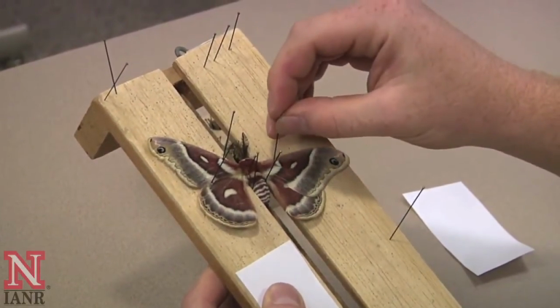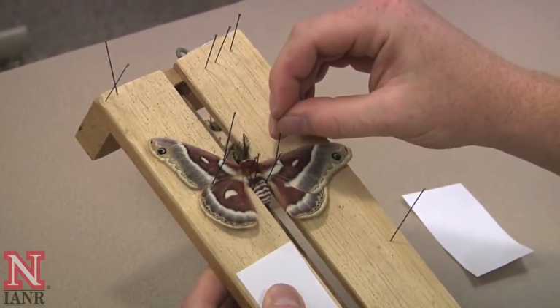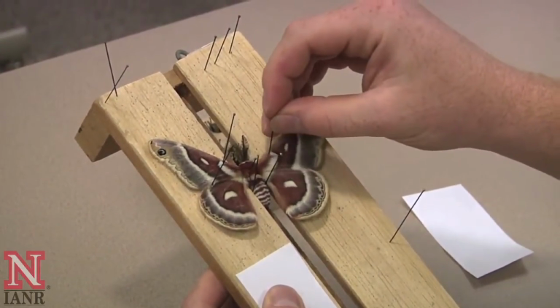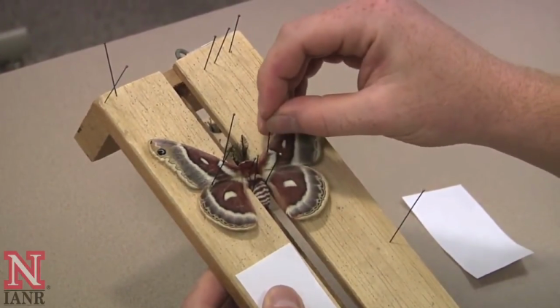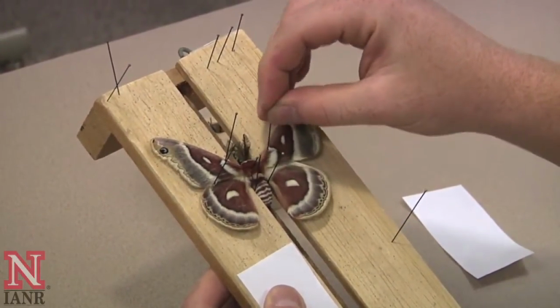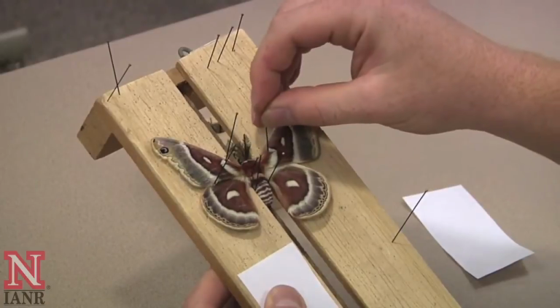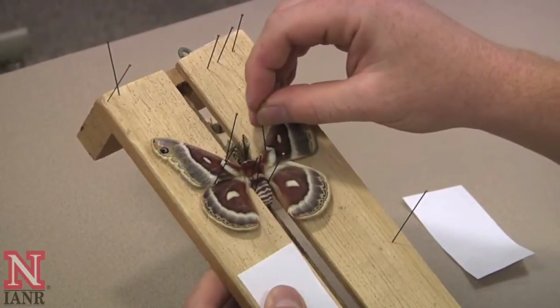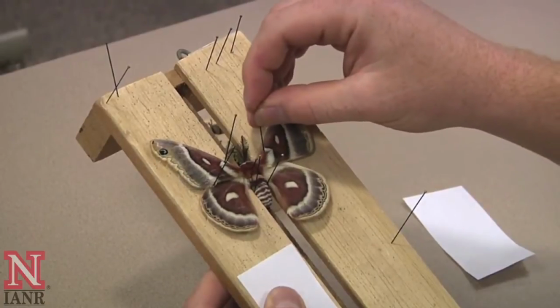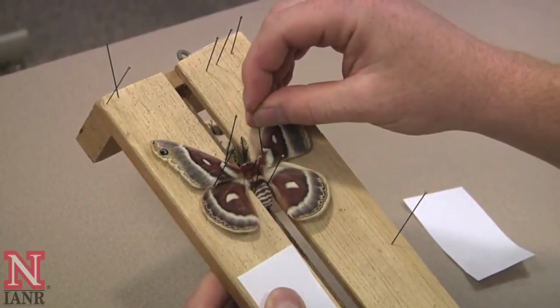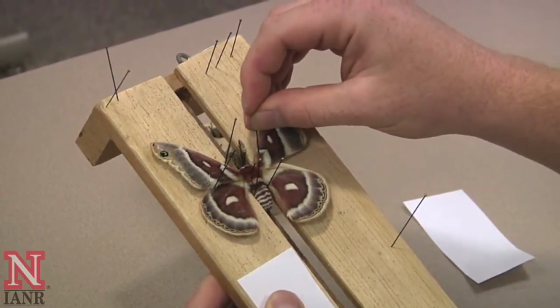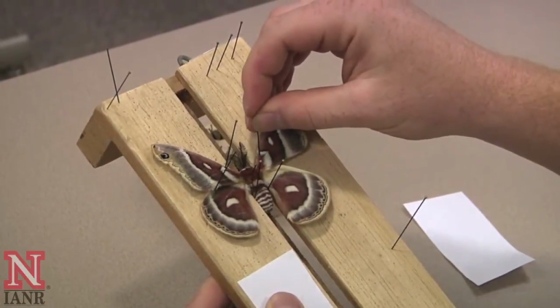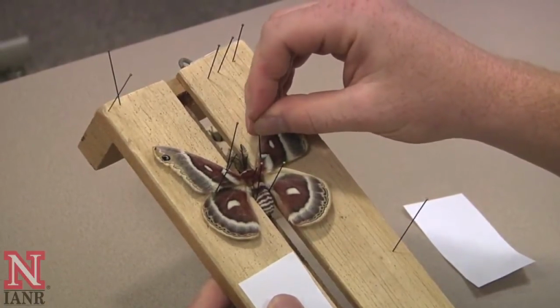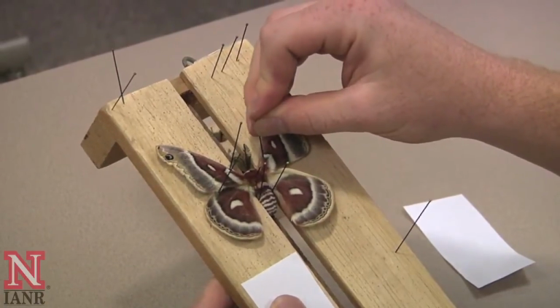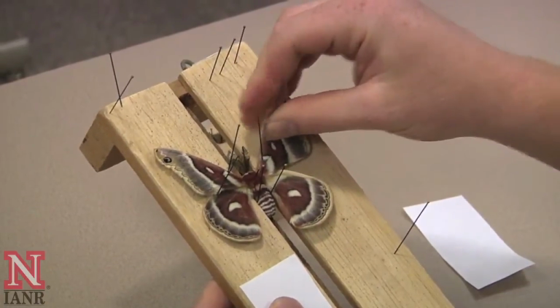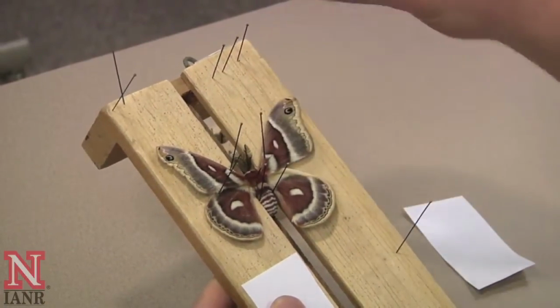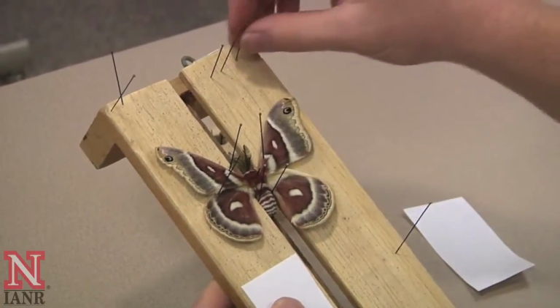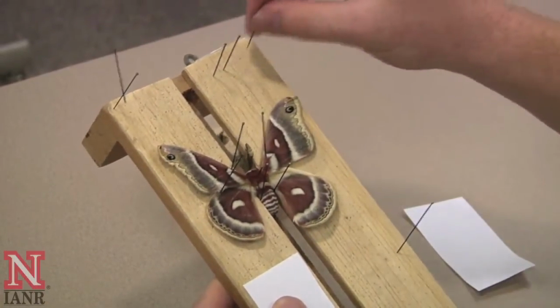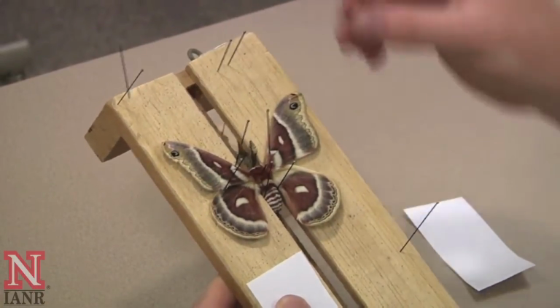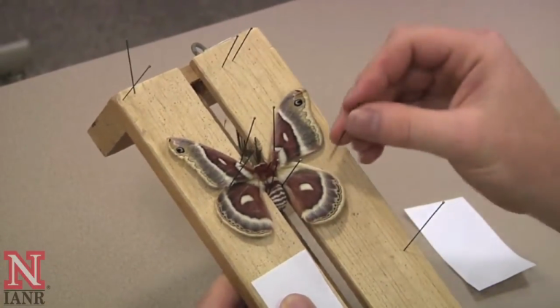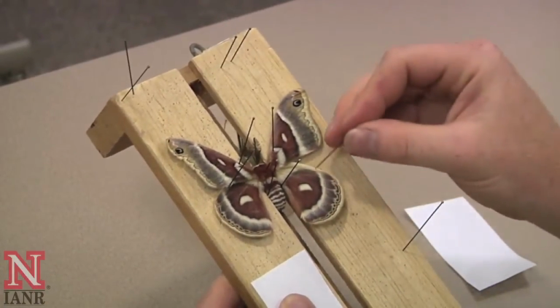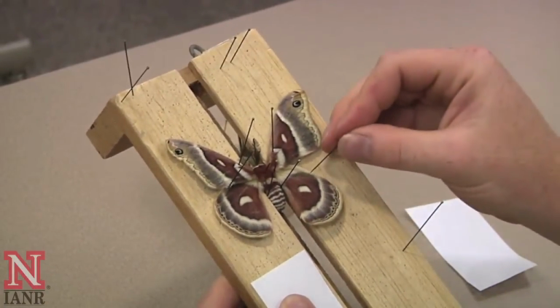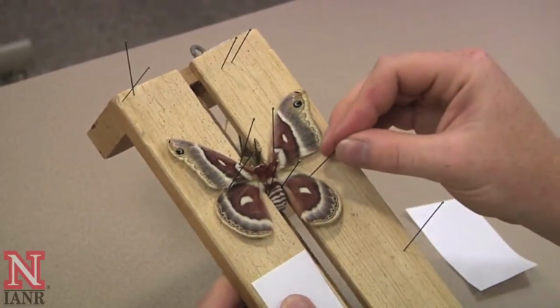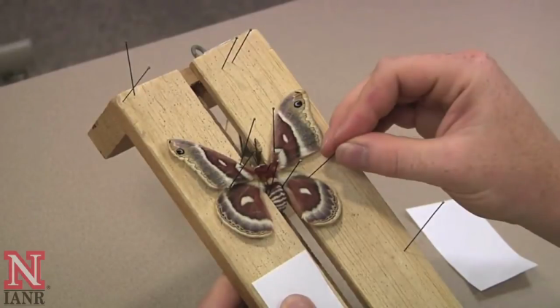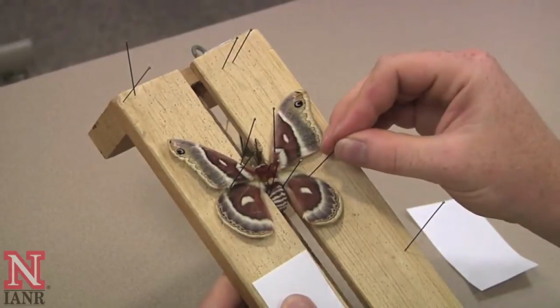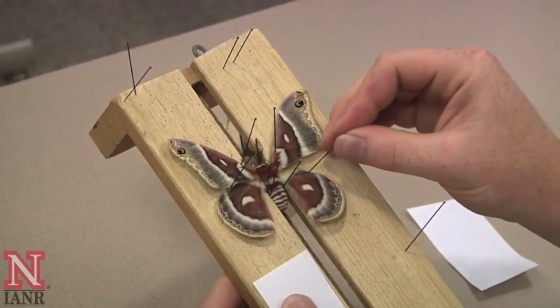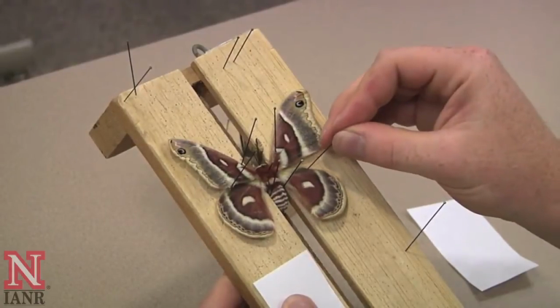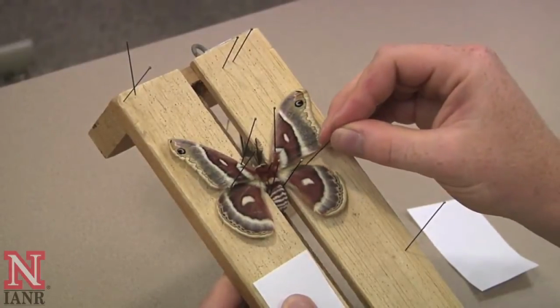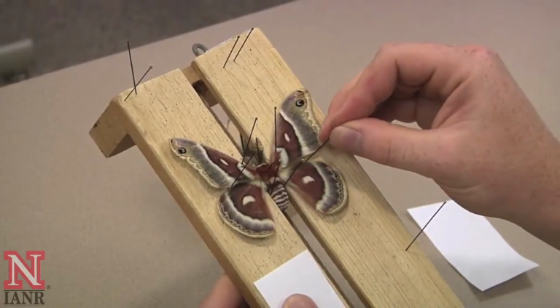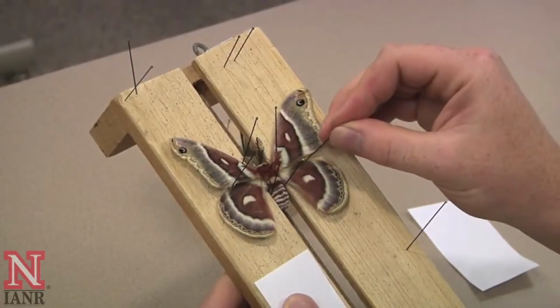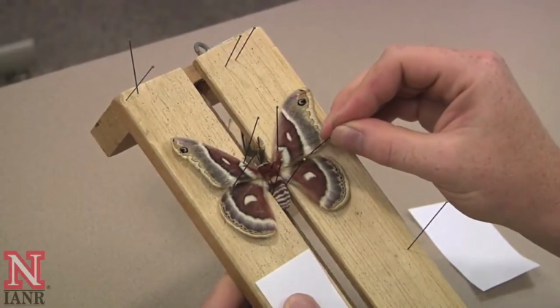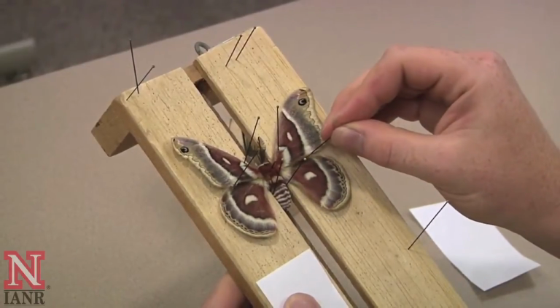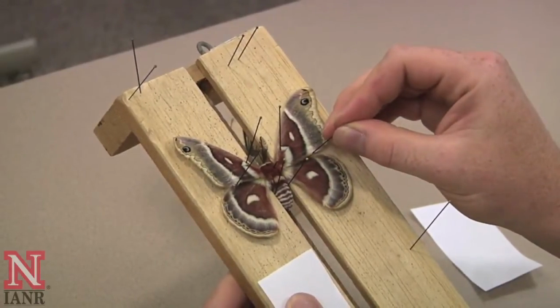Once you have the first side done, move on to the second side, starting with the front wing and then the hind wing.